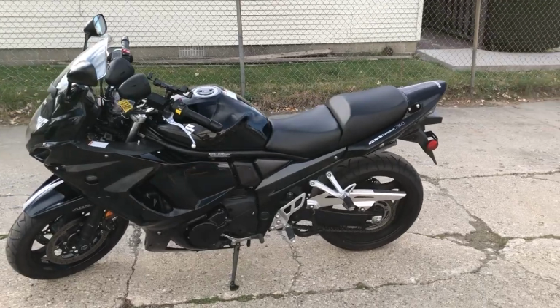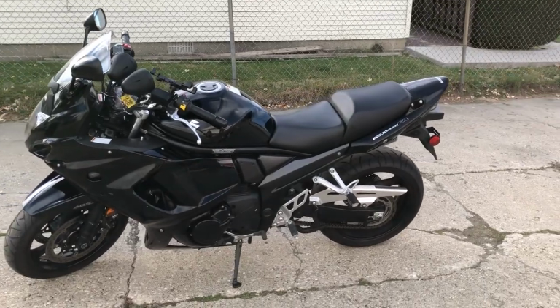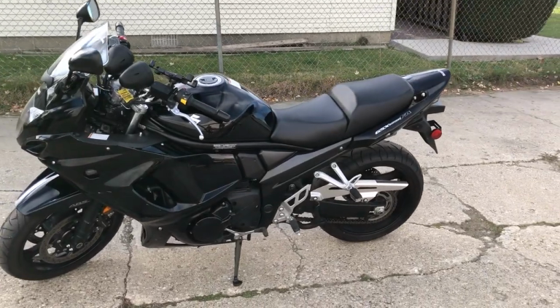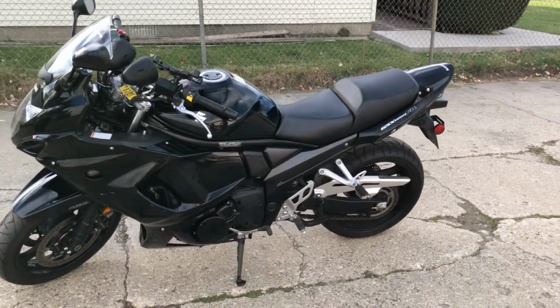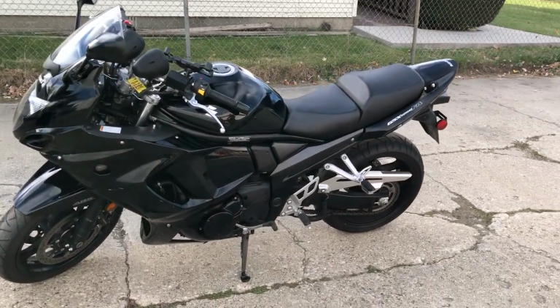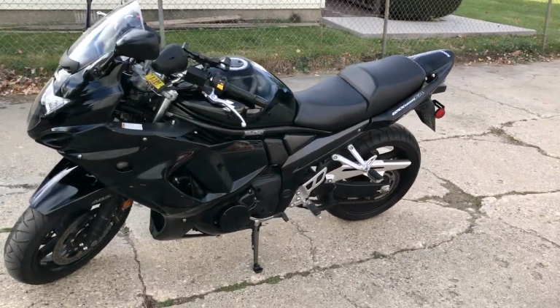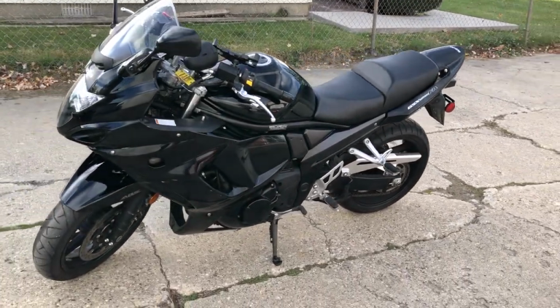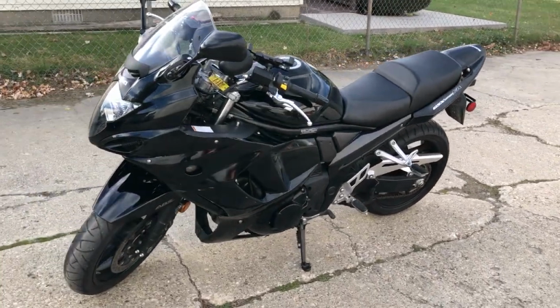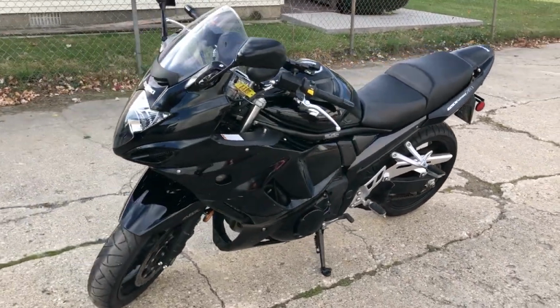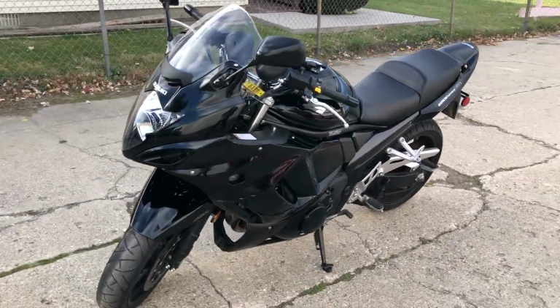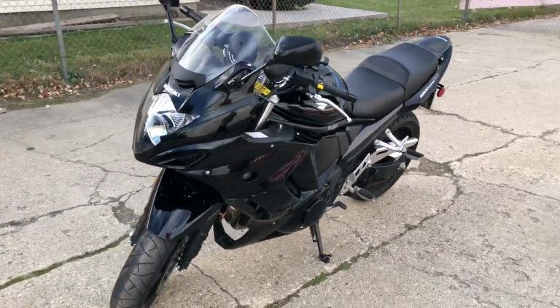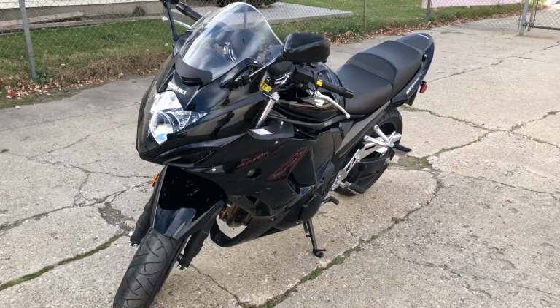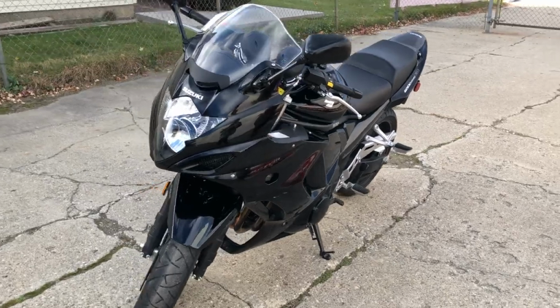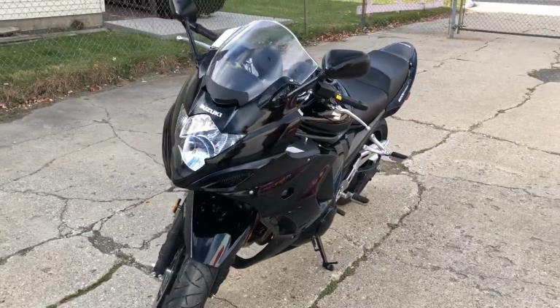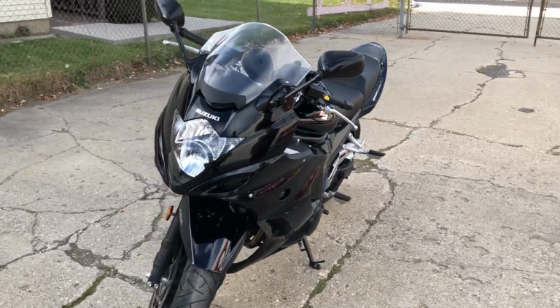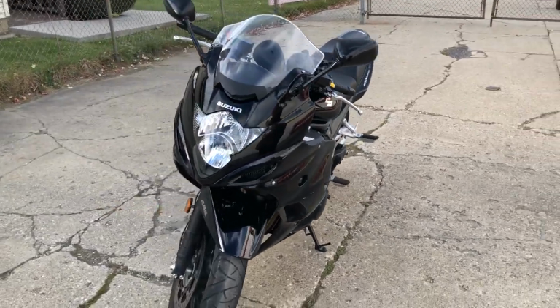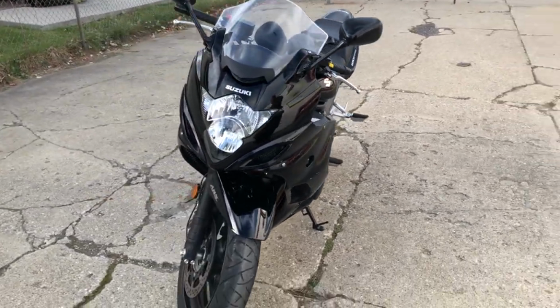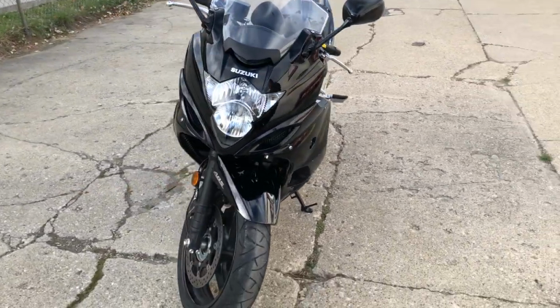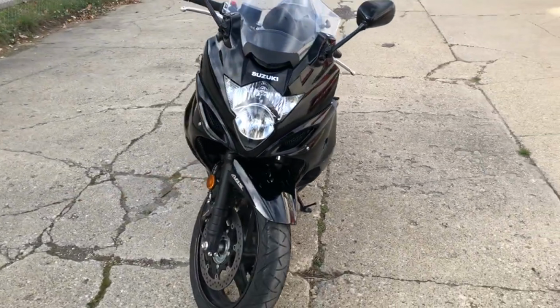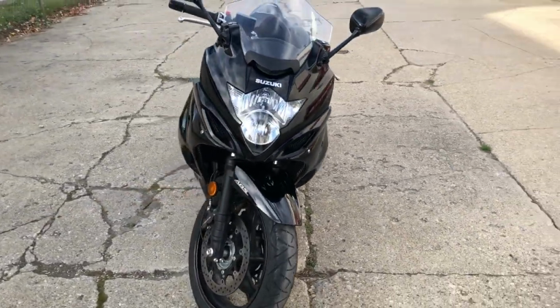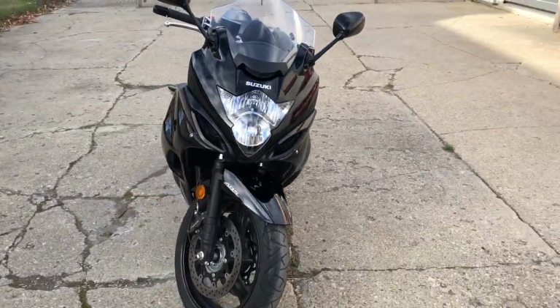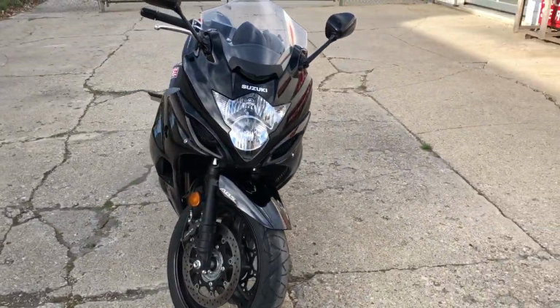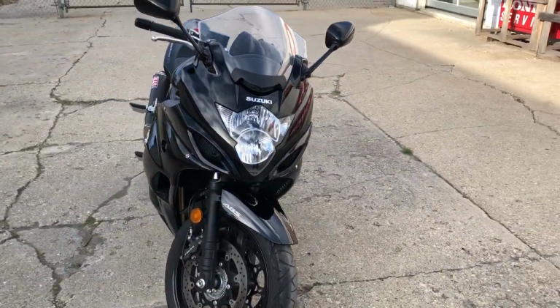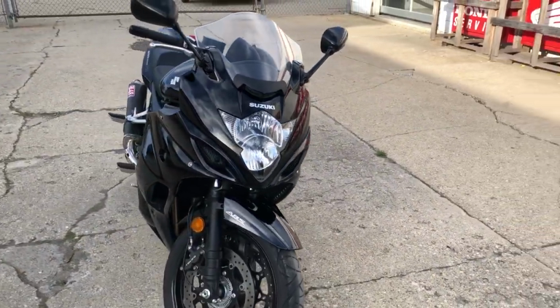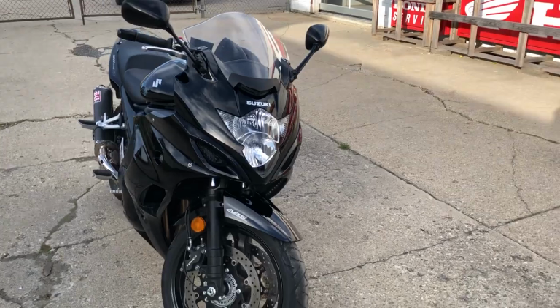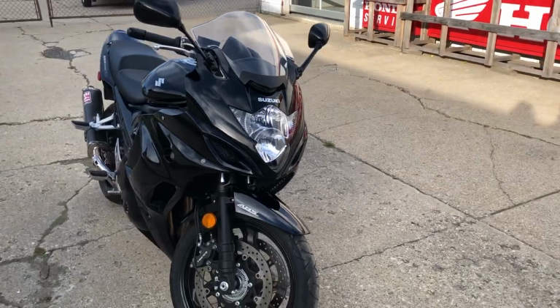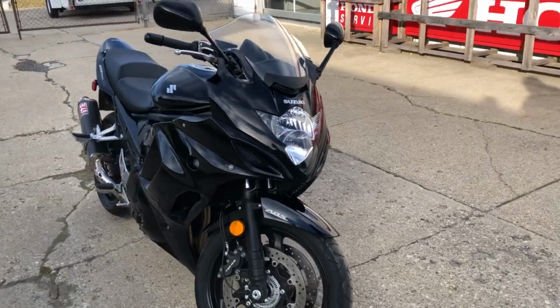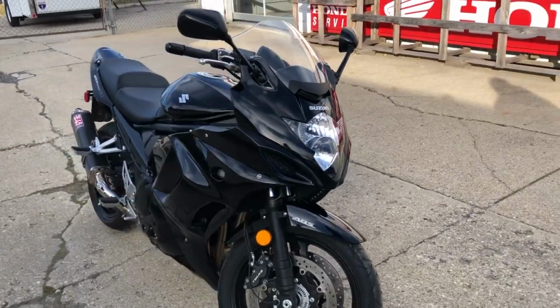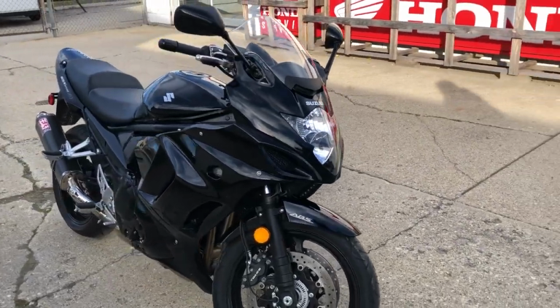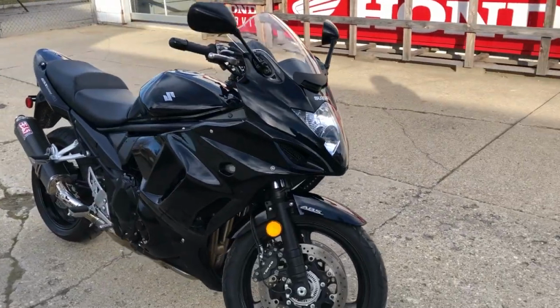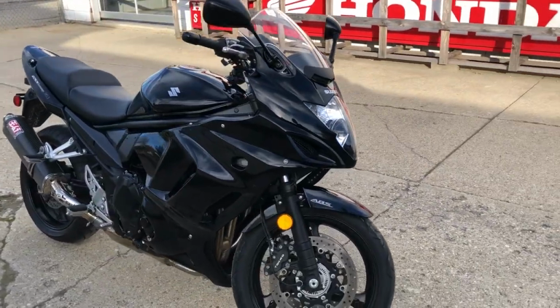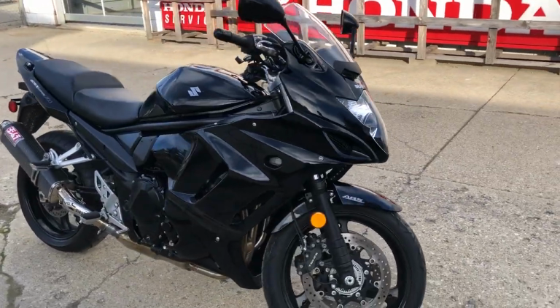Hey guys, ApprovalPowerSports.com here. We've got a beautiful sunny day here, still some riding season left. This one here is a 2011 Suzuki Bandit 1250 — big bore sport bike — only has 5,210 miles on it.